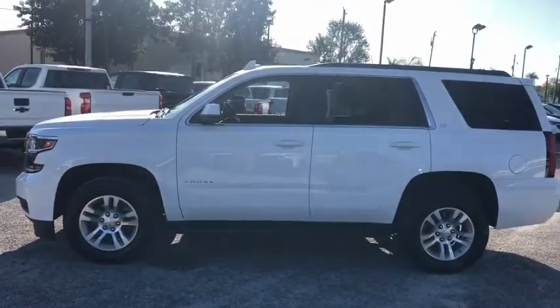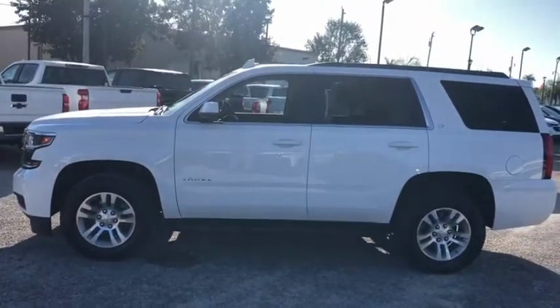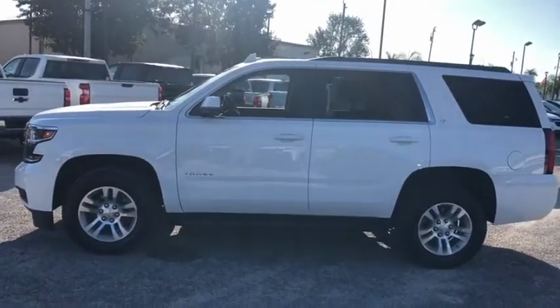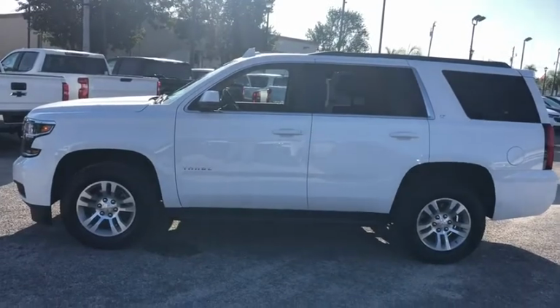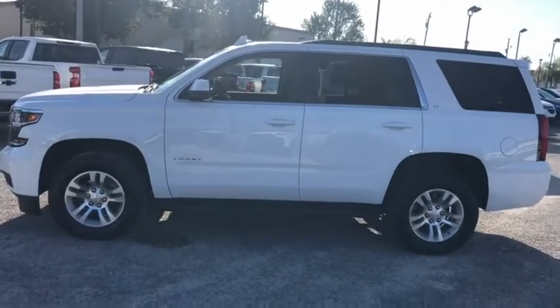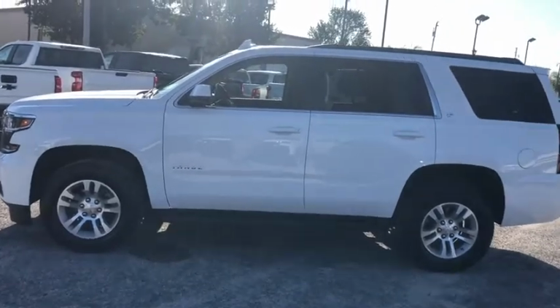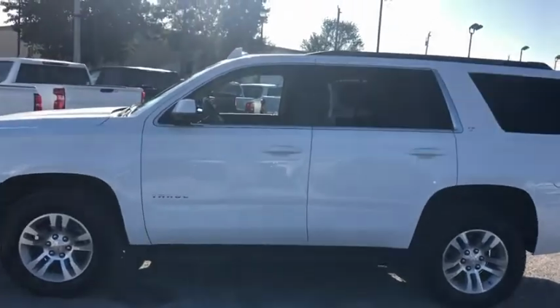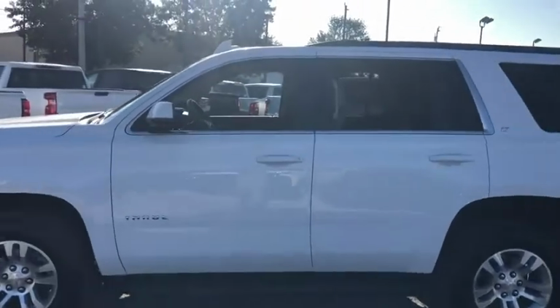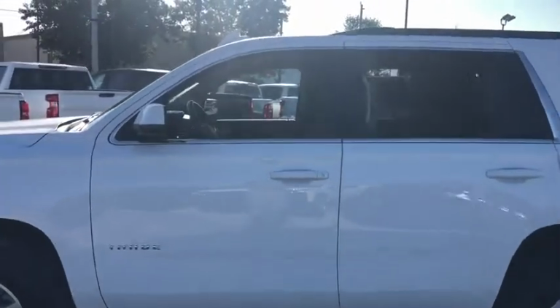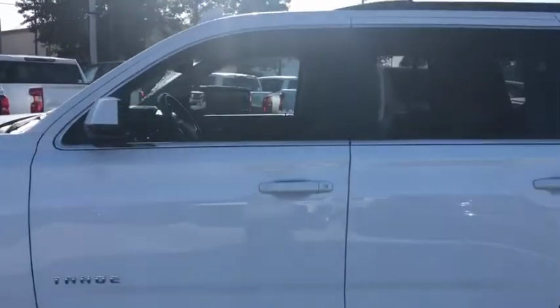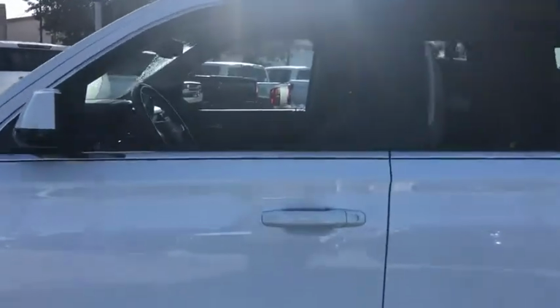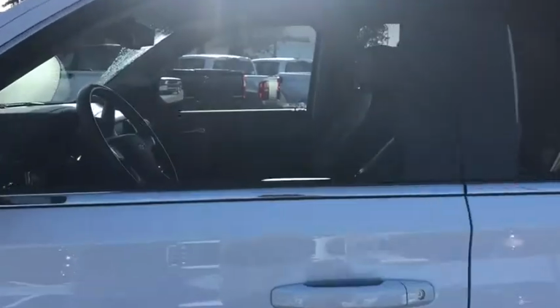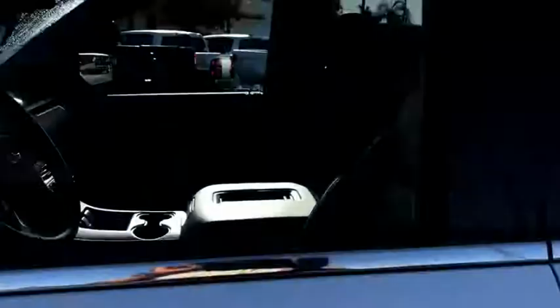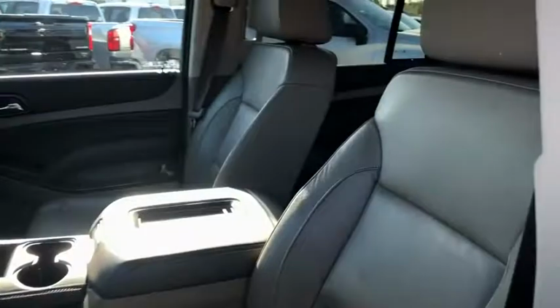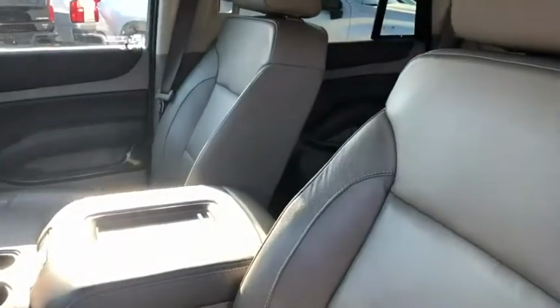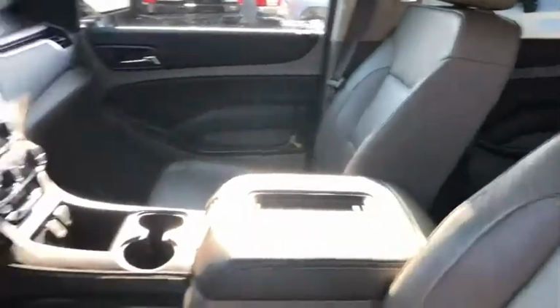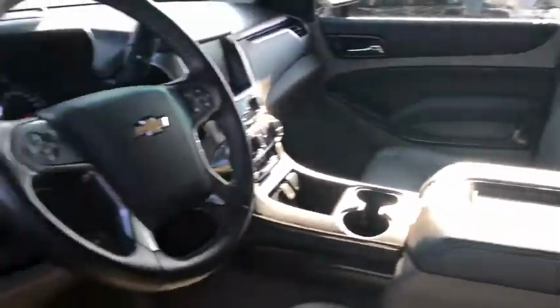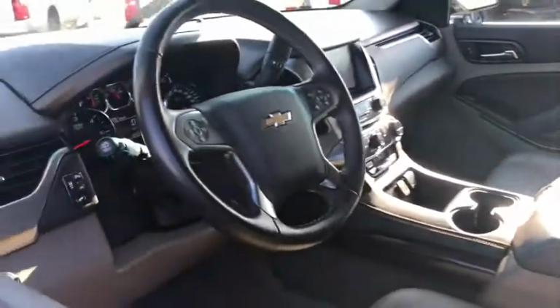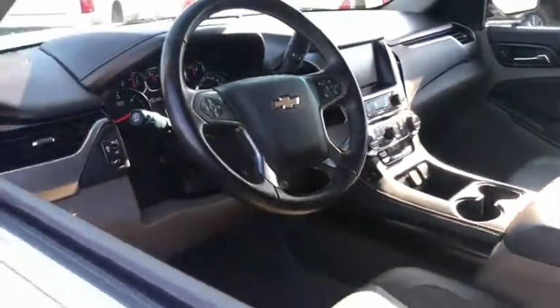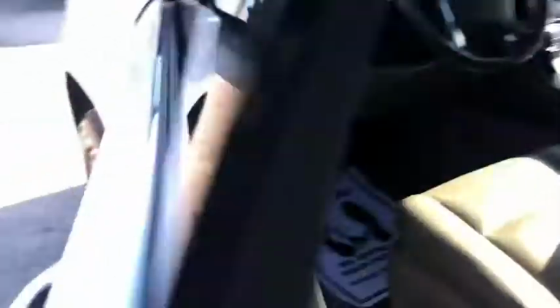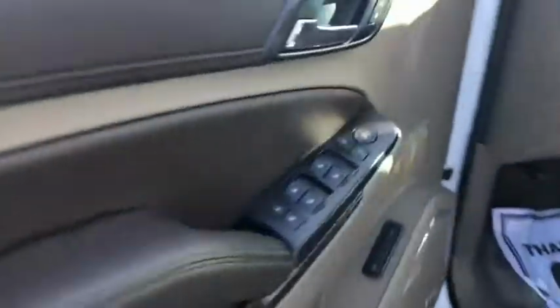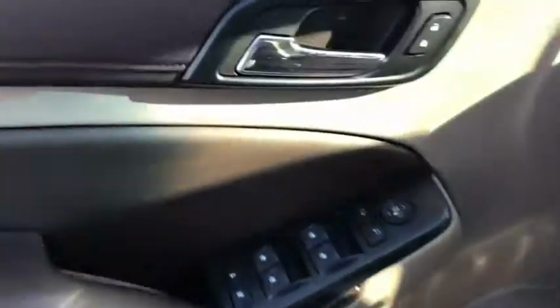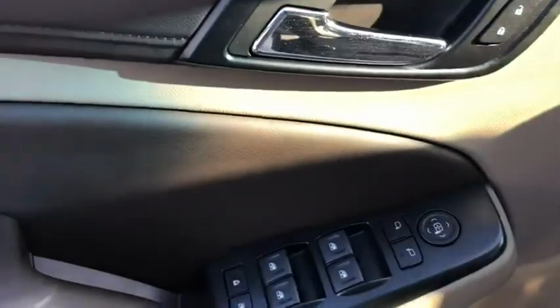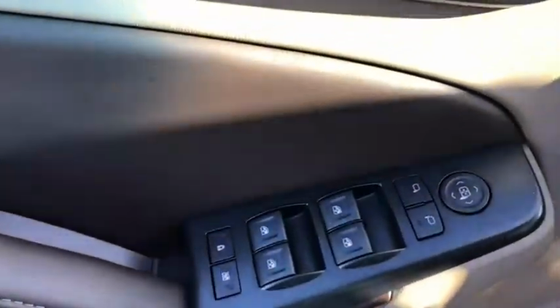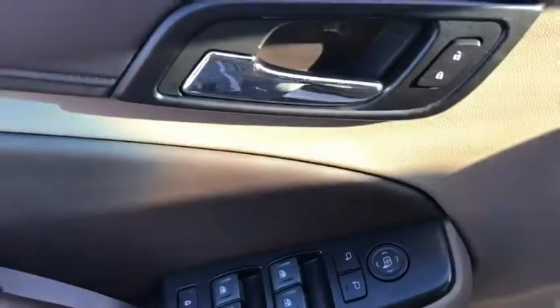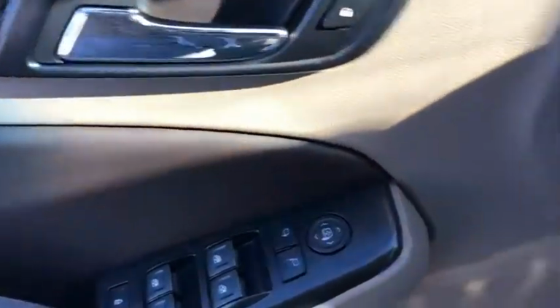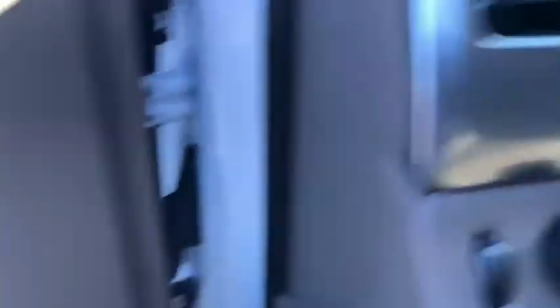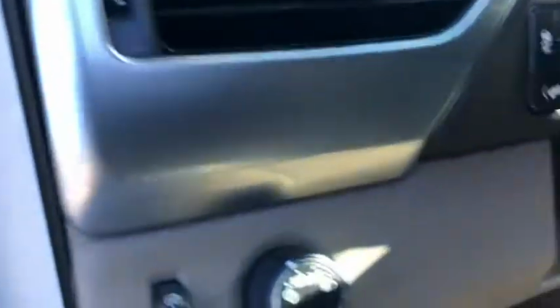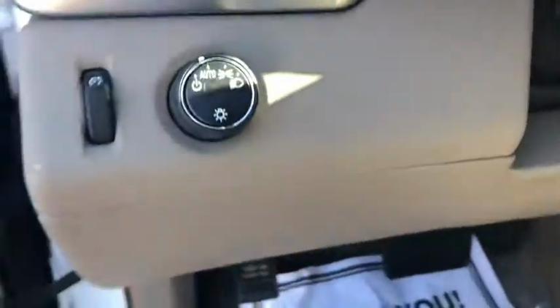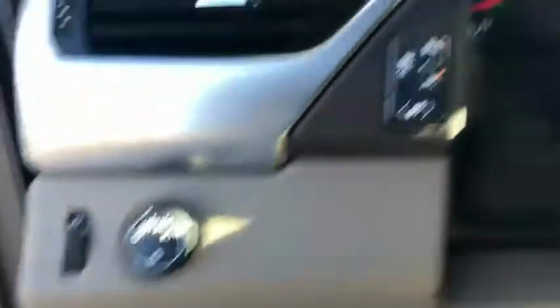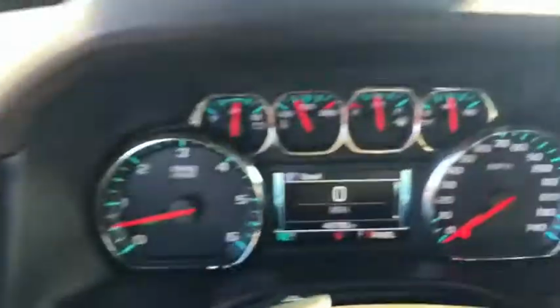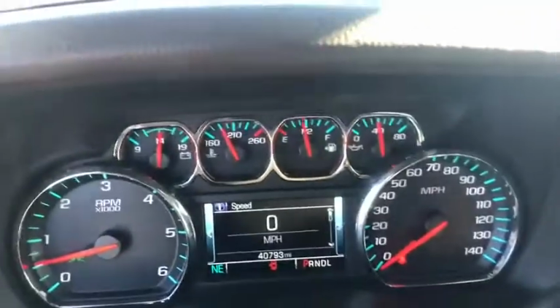Power liftgate, Bose sound system, power passenger seat, heated seats, traction control, dual airbags, leather-wrapped steering wheel, alloy wheels, remote vehicle start, power steering, four-wheel disc brakes, floor mats, universal garage door opener.